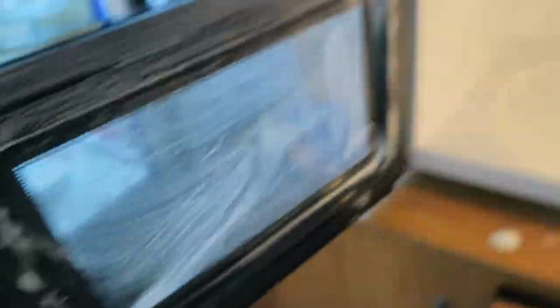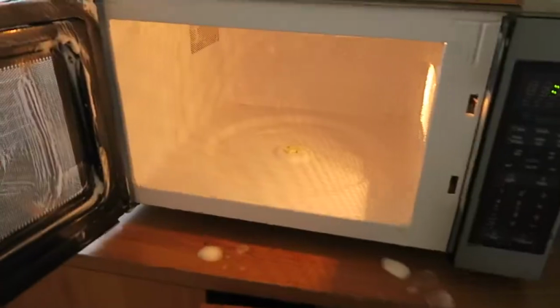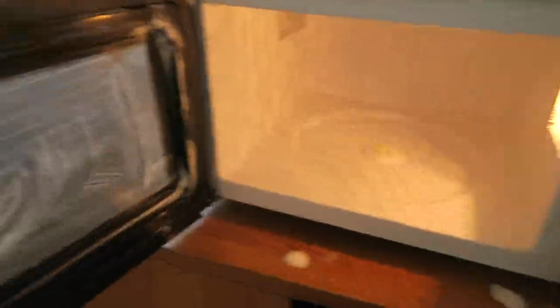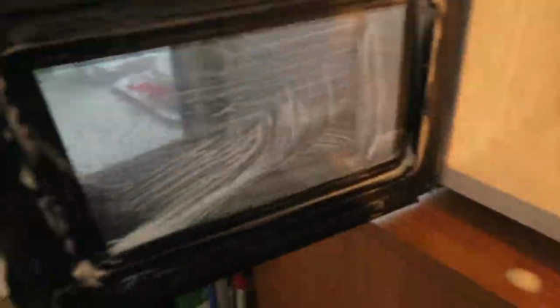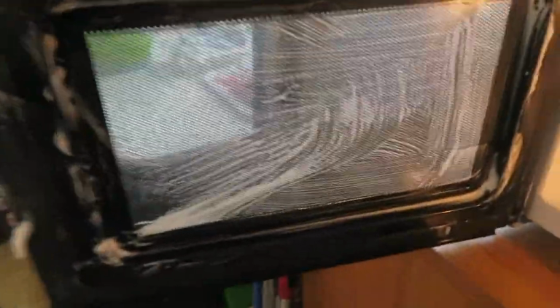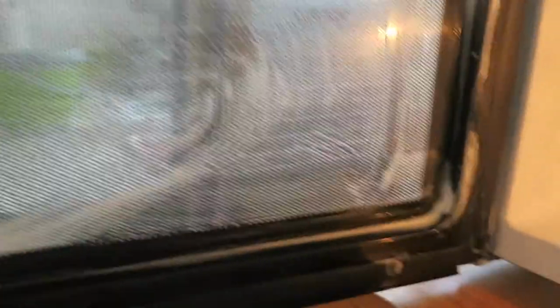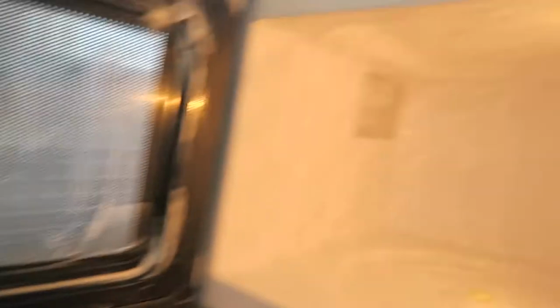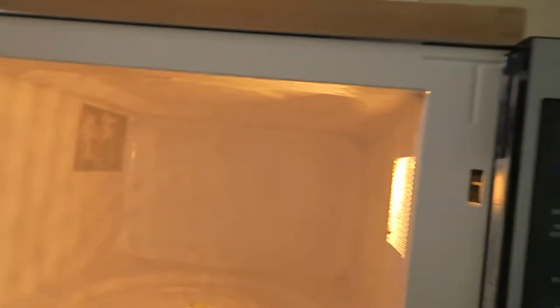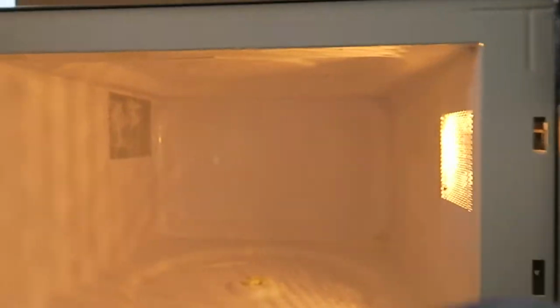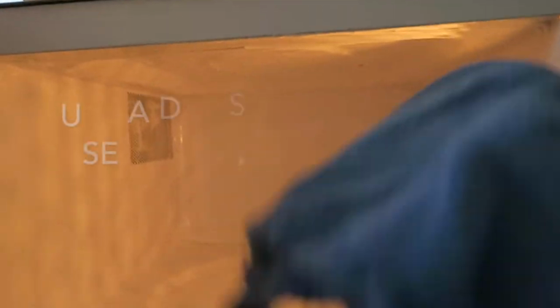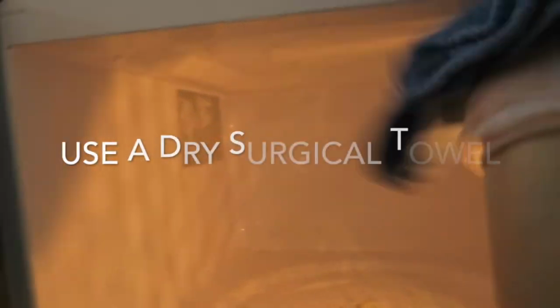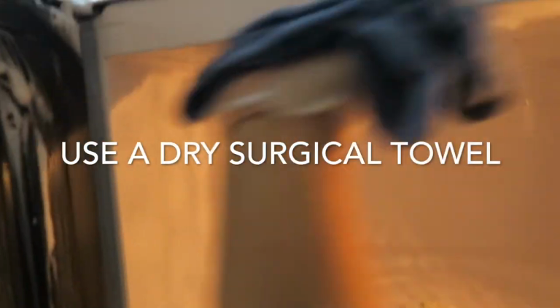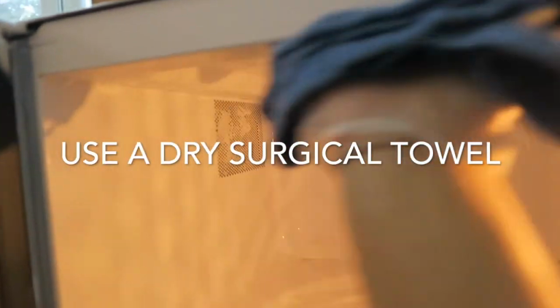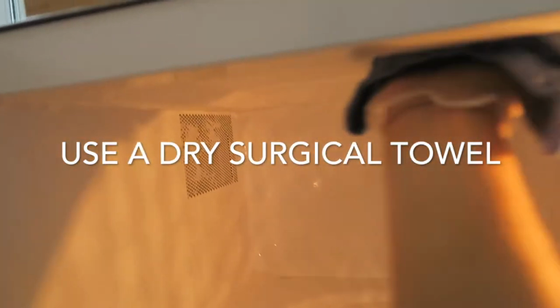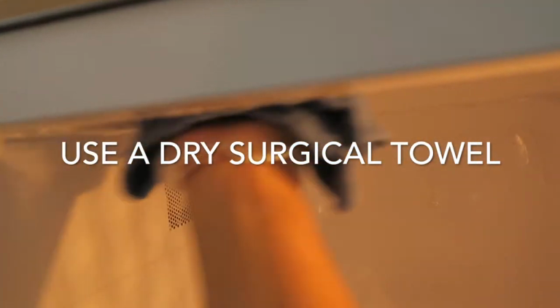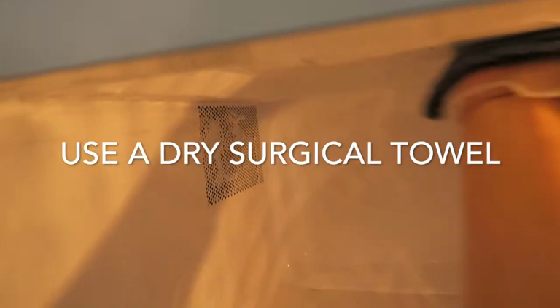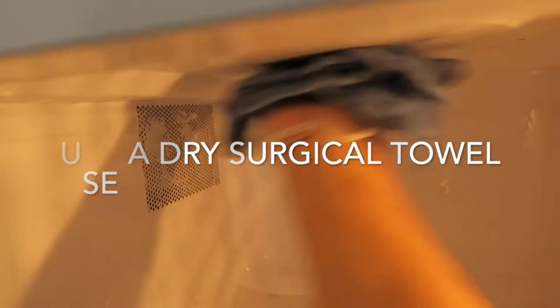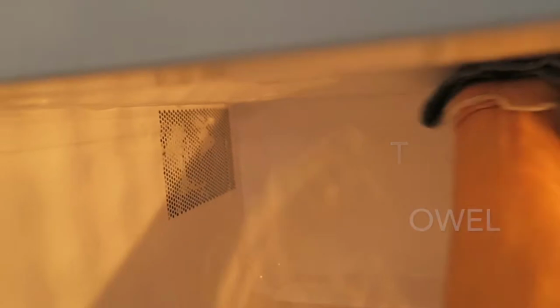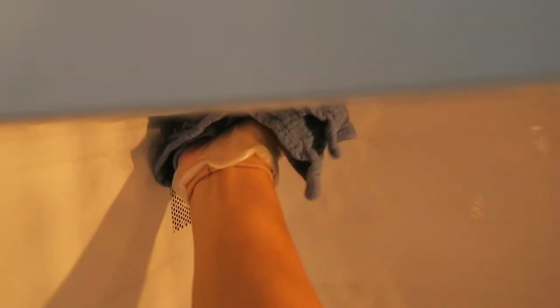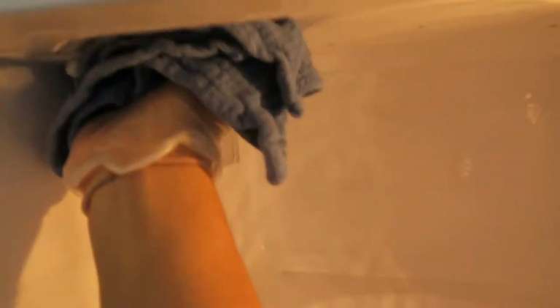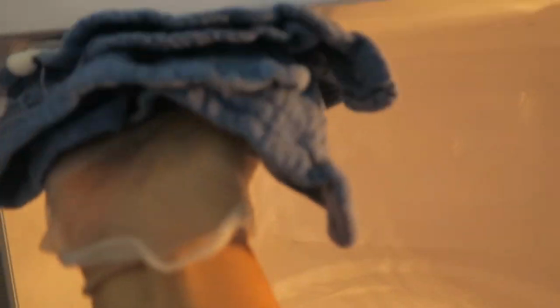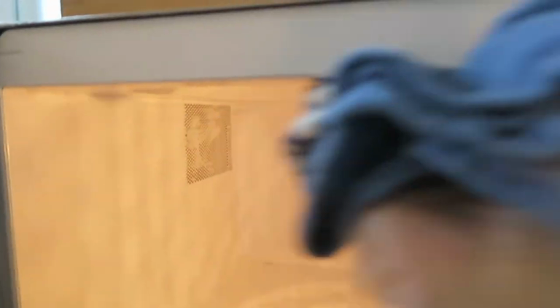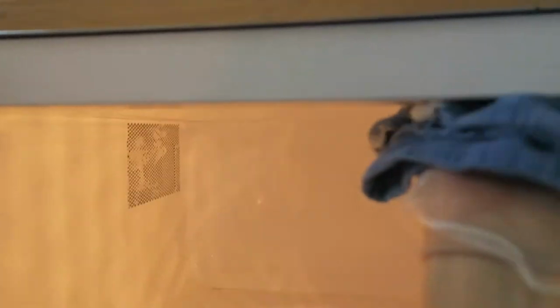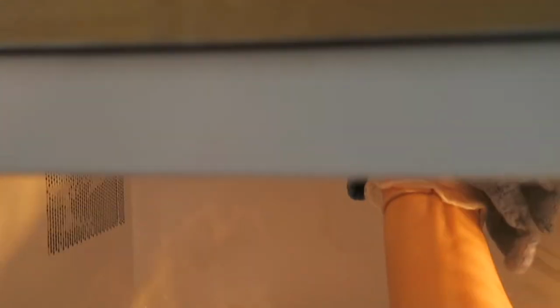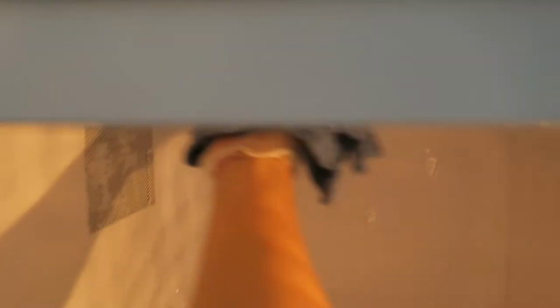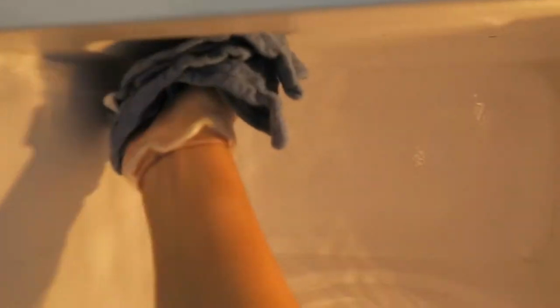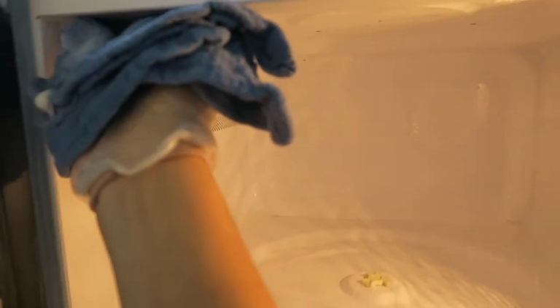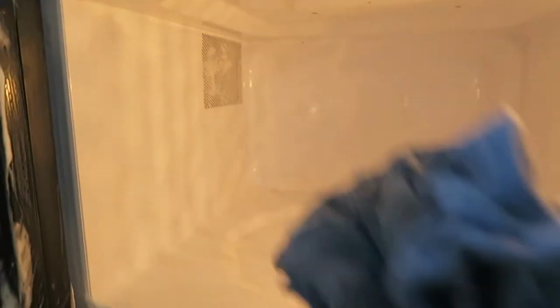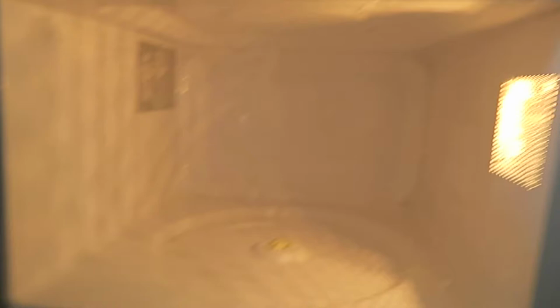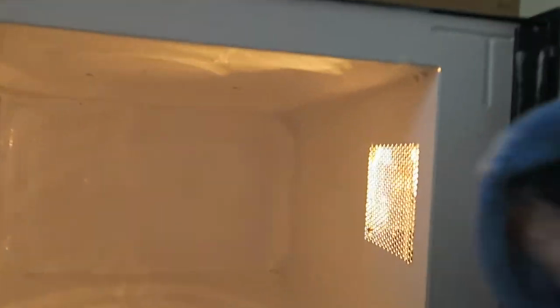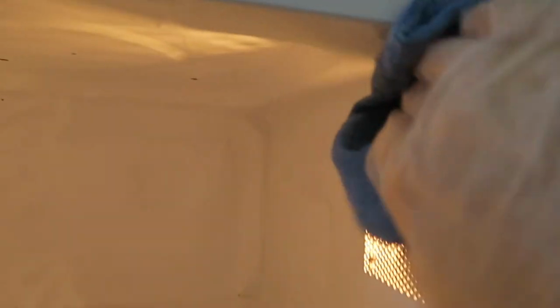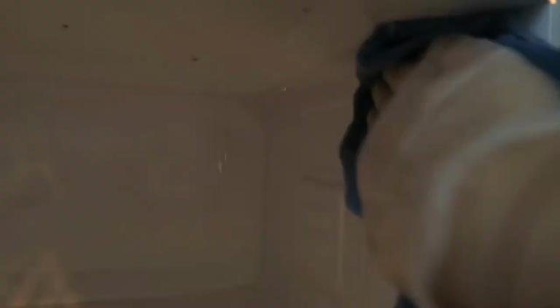Okay, so it's all soapy and sudsy. What you're gonna do now is just wipe from the top — there you go — and then to the sides.